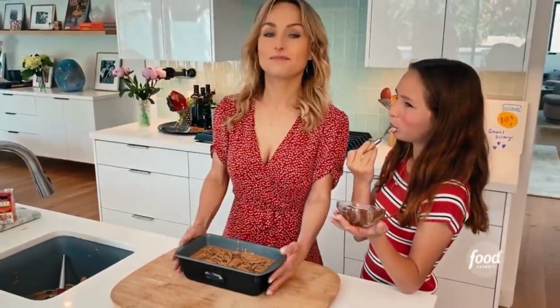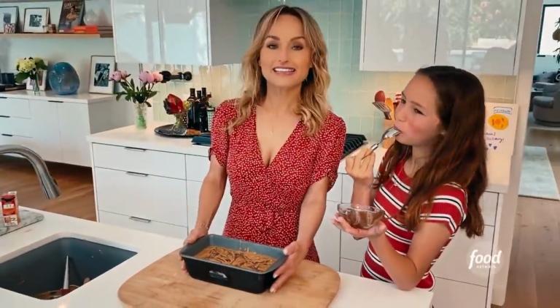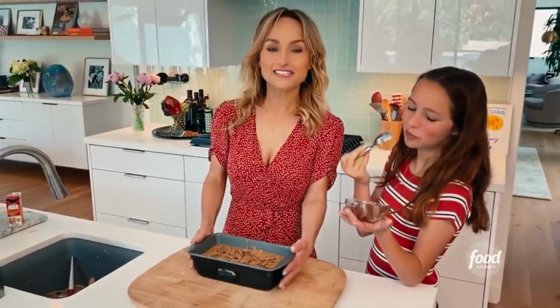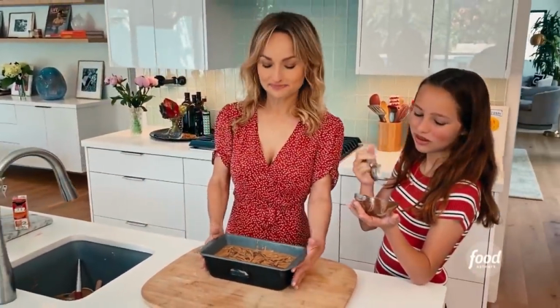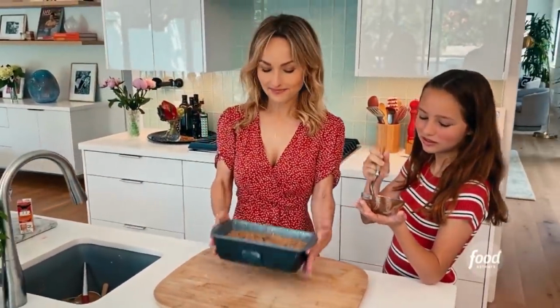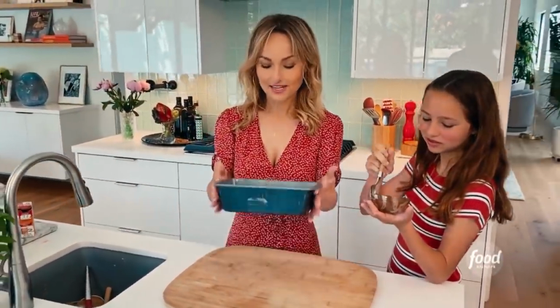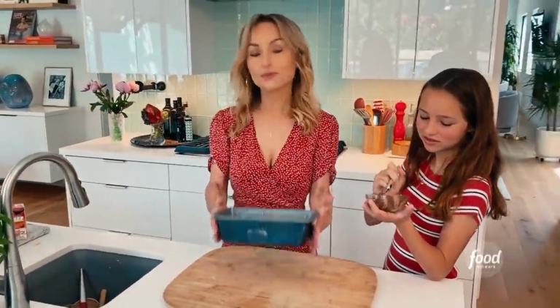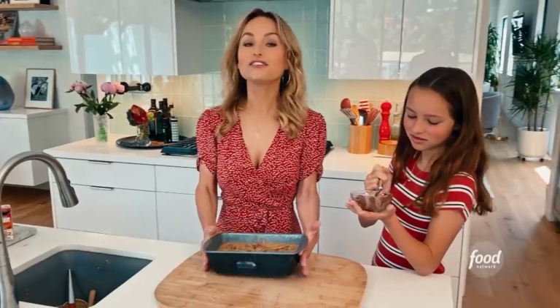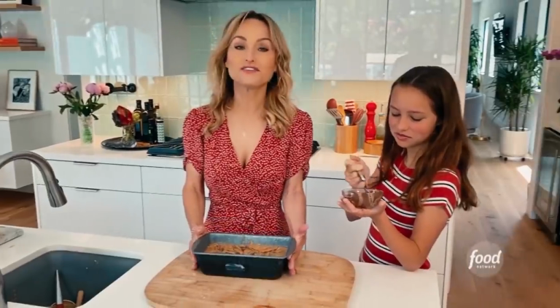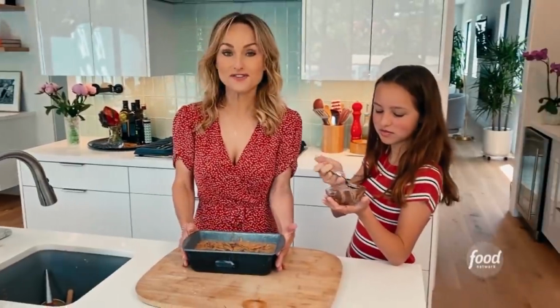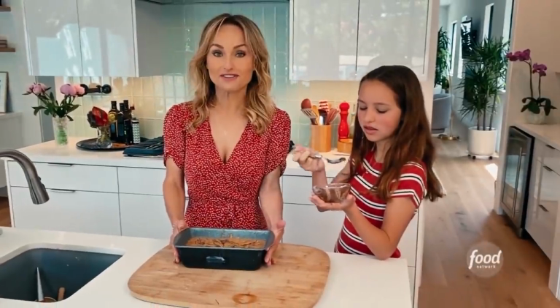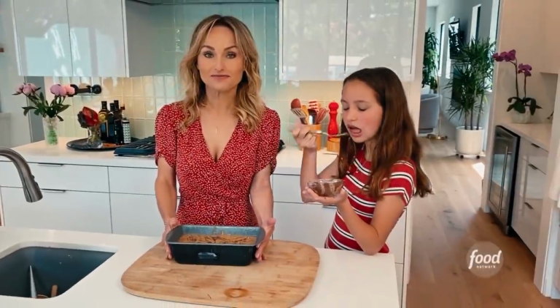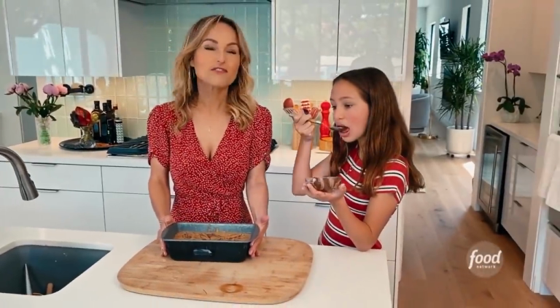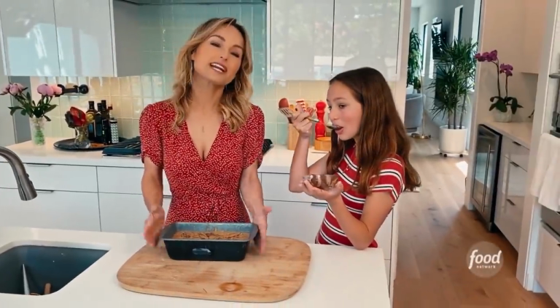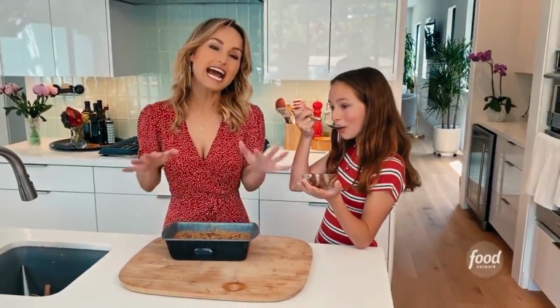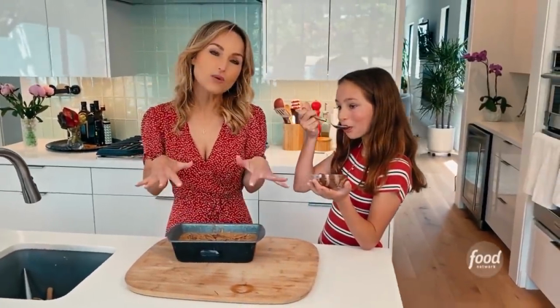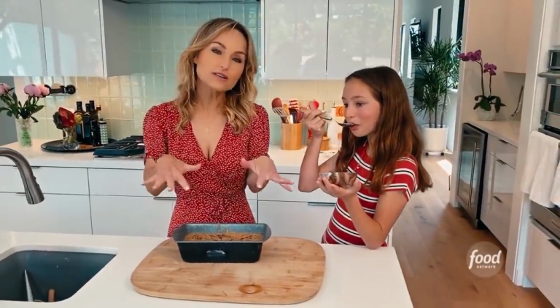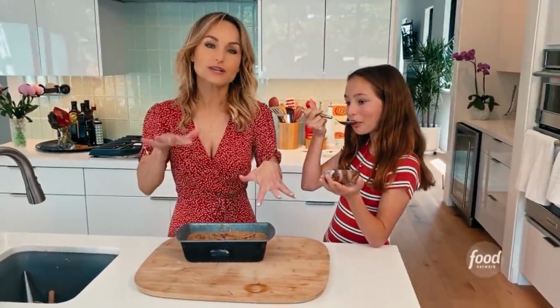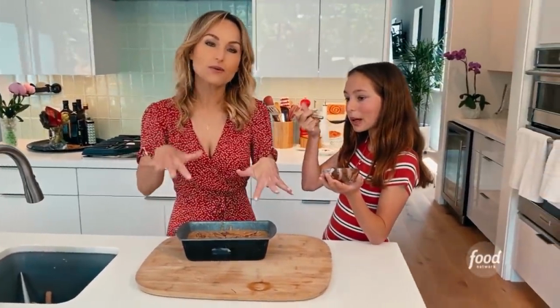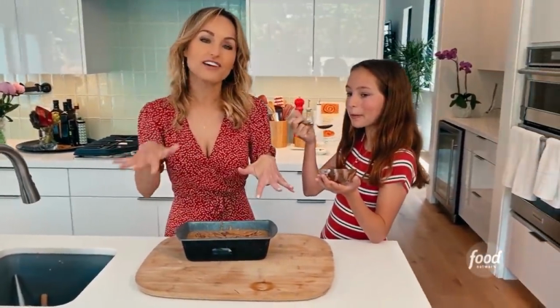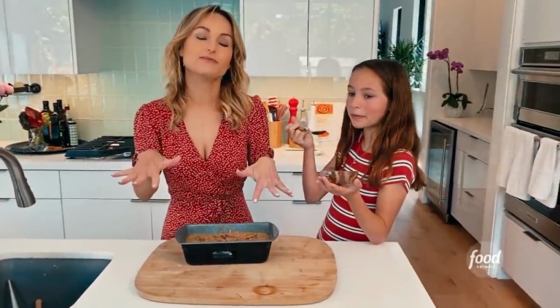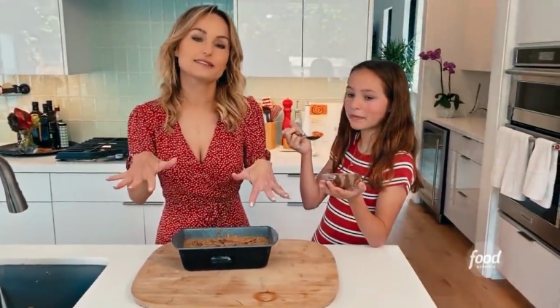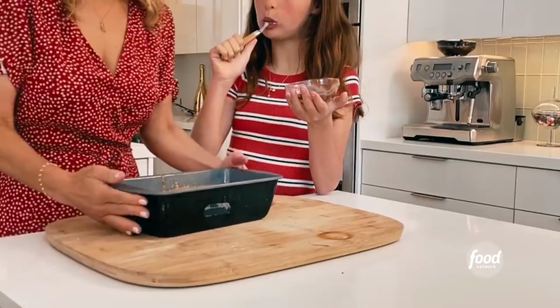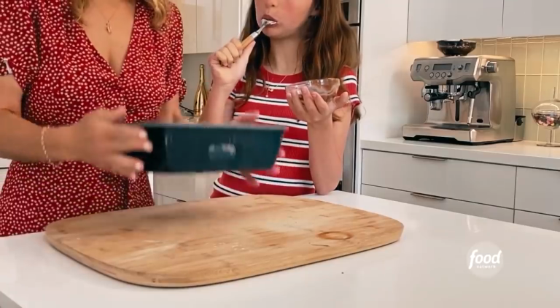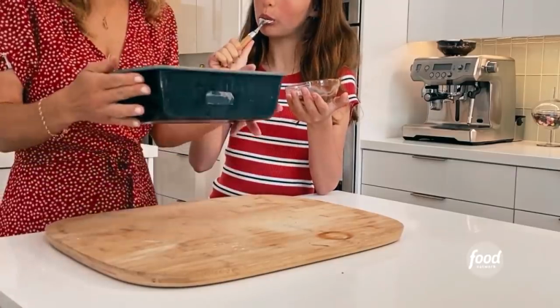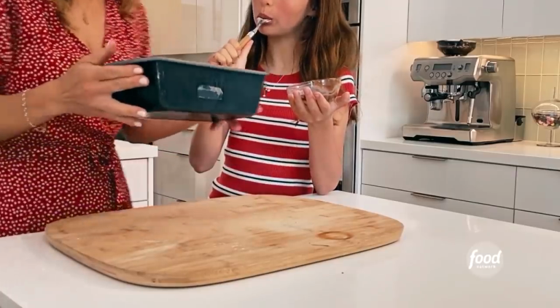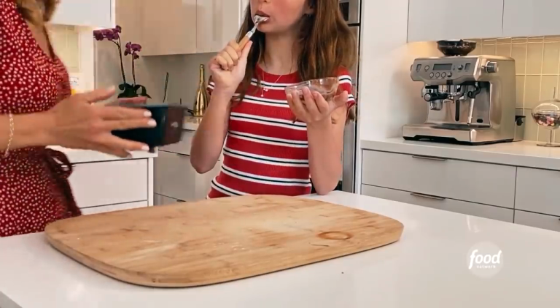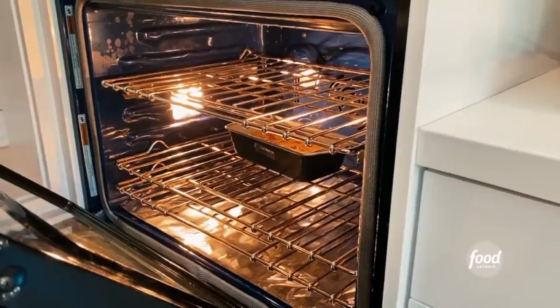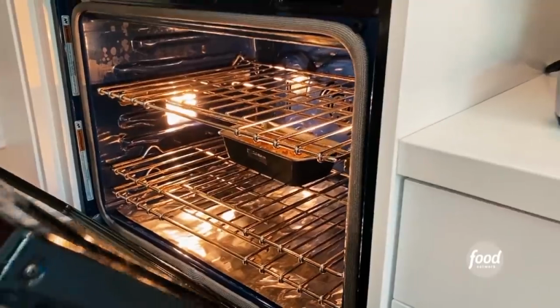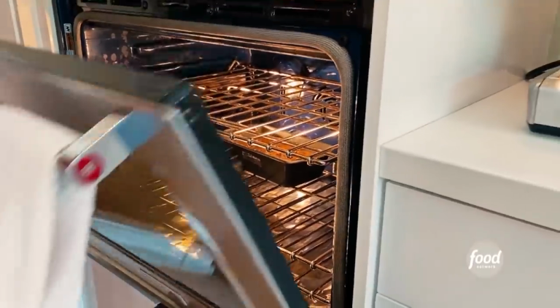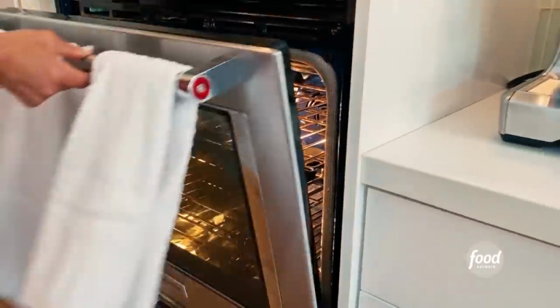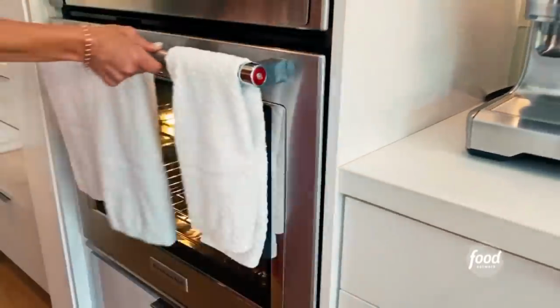We're going to bake this in a 350 degree oven for about an hour to an hour and five minutes. Here we go — bye-bye, banana bread.